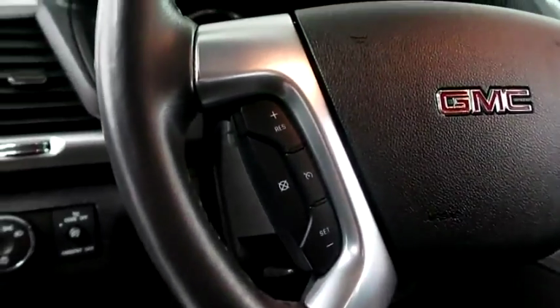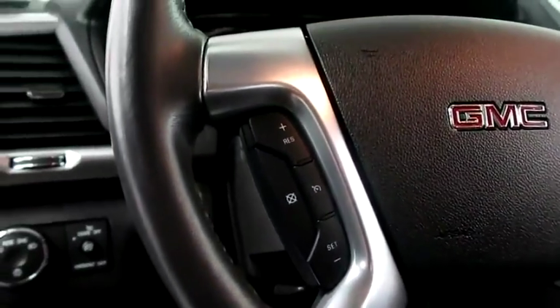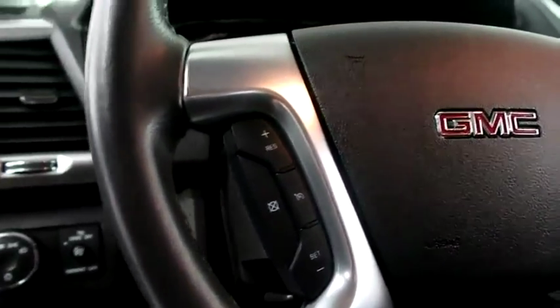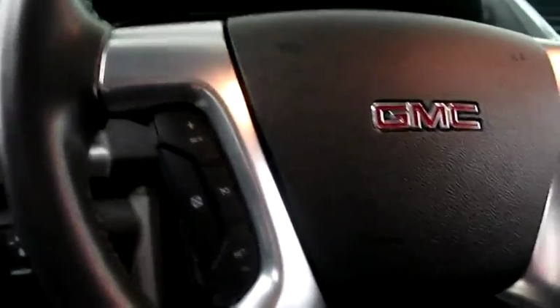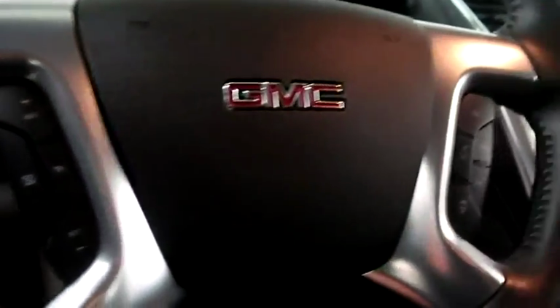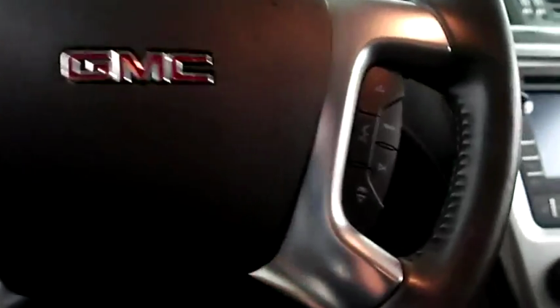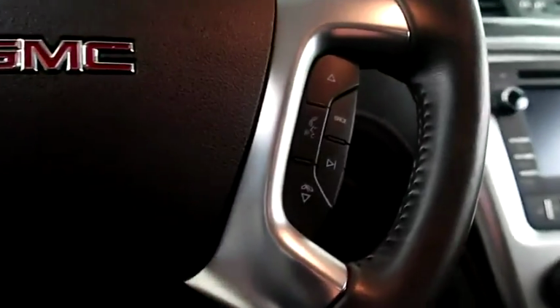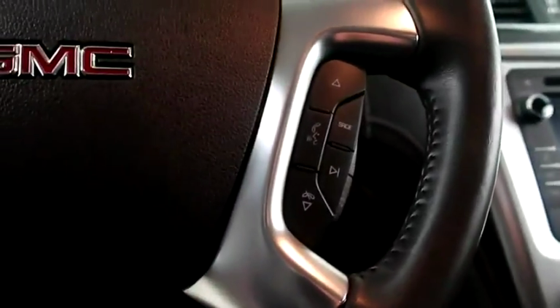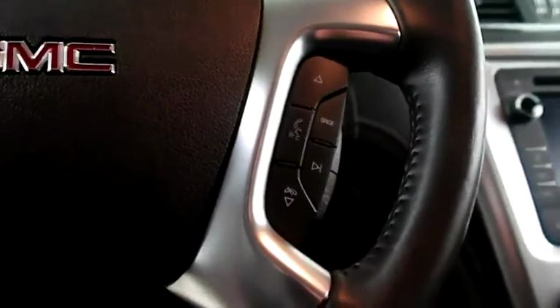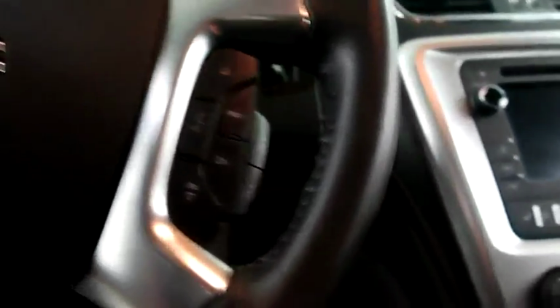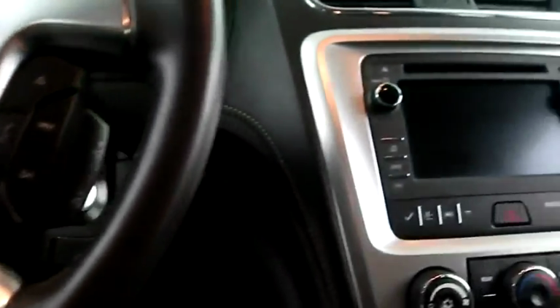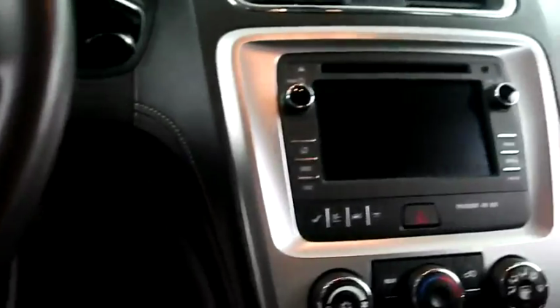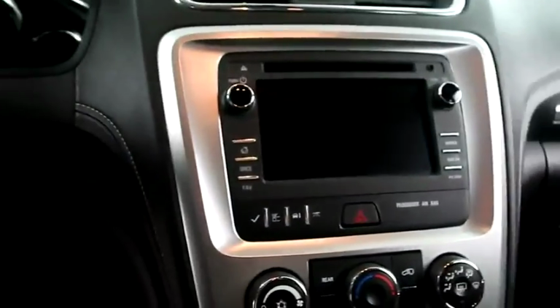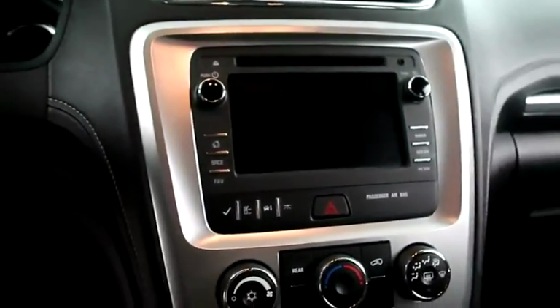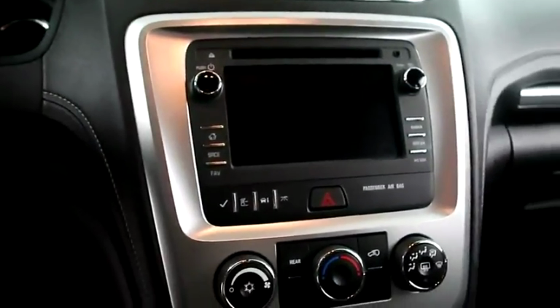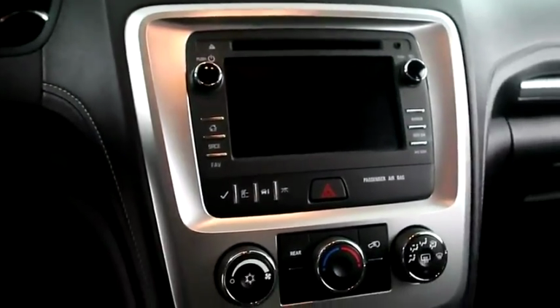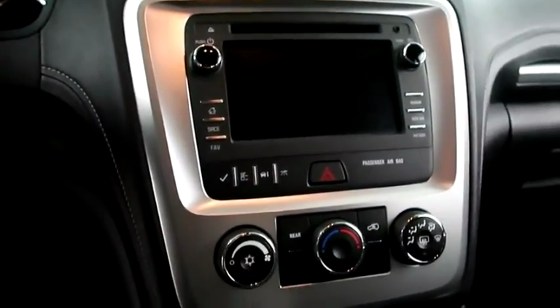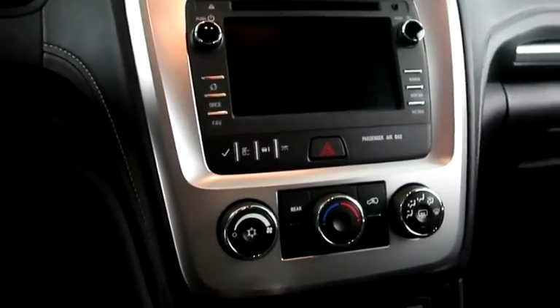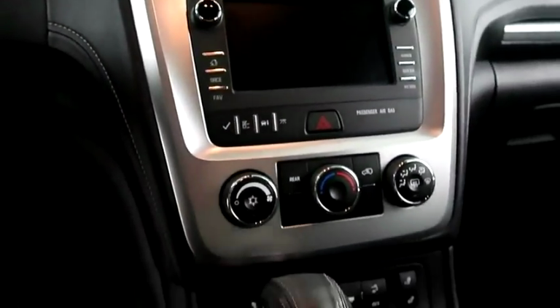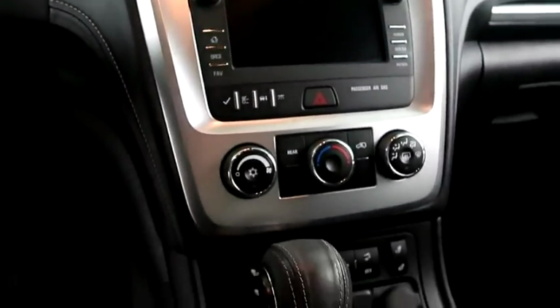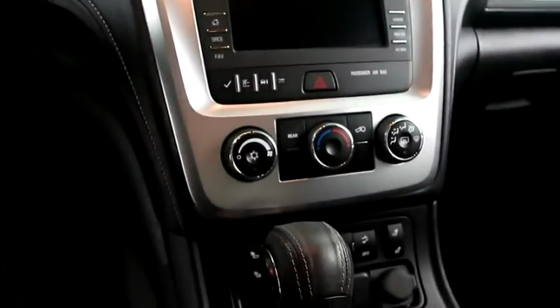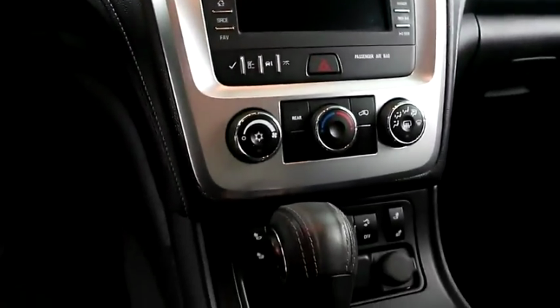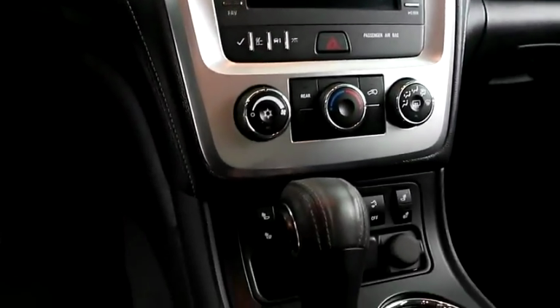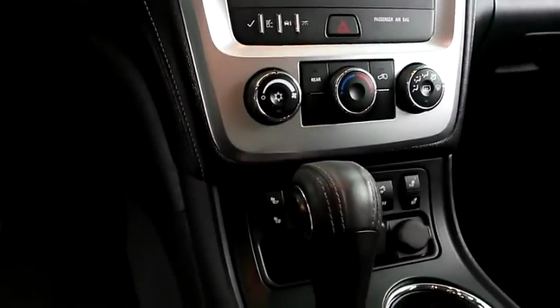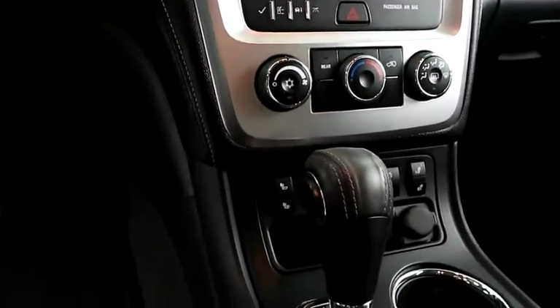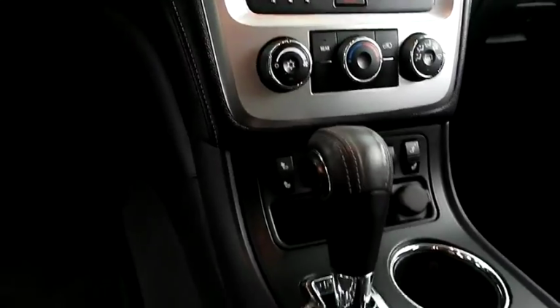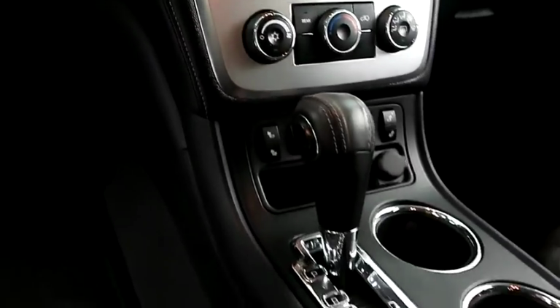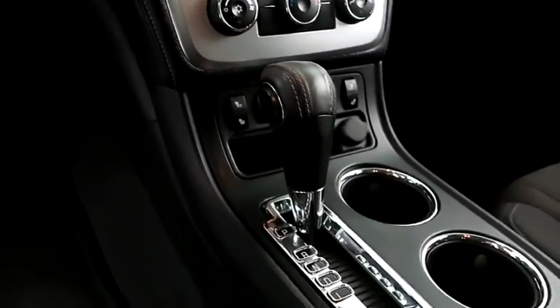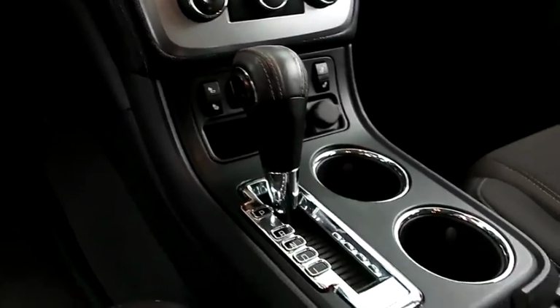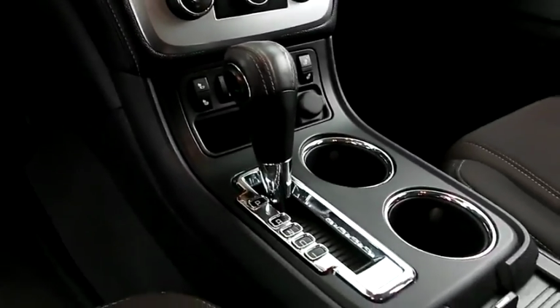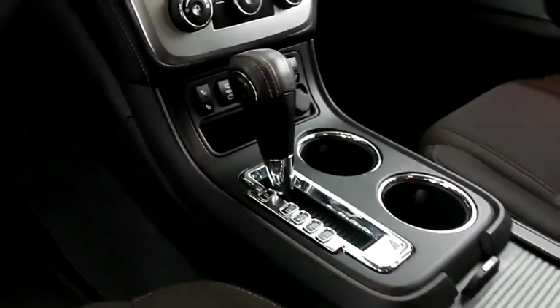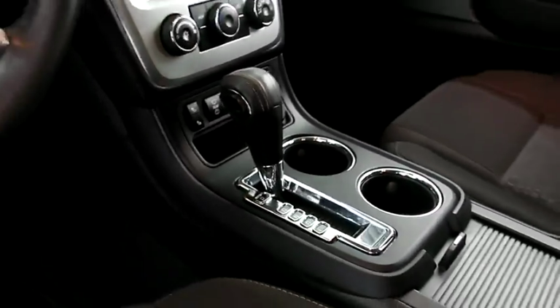Inside, cruise, audio, and Bluetooth controls. Full touch screen that includes your stereo, climate control, and dual heated seats. And your automatic transmission is here.